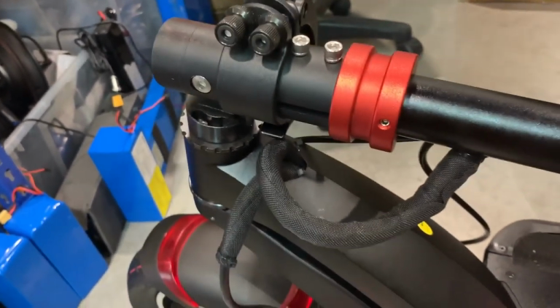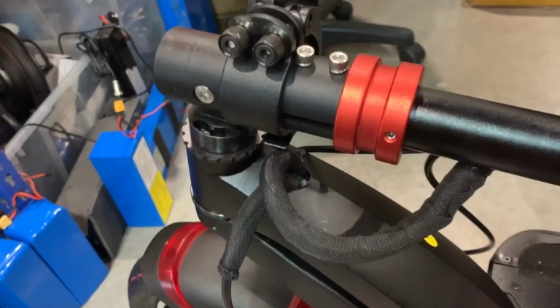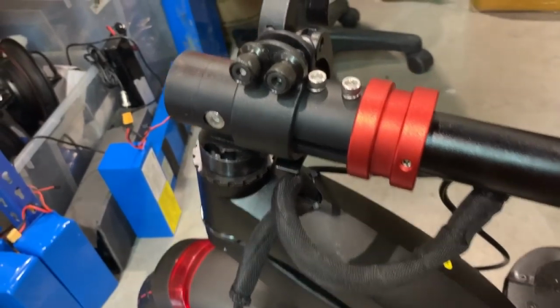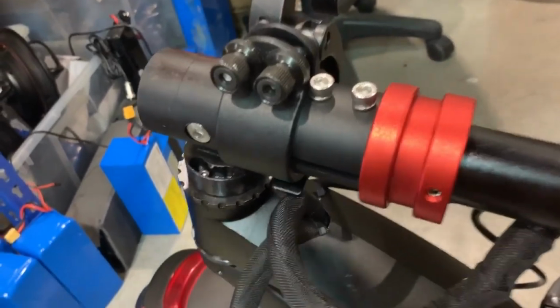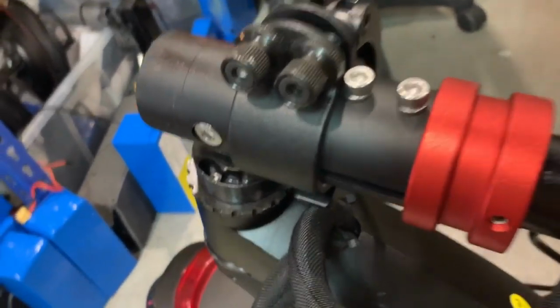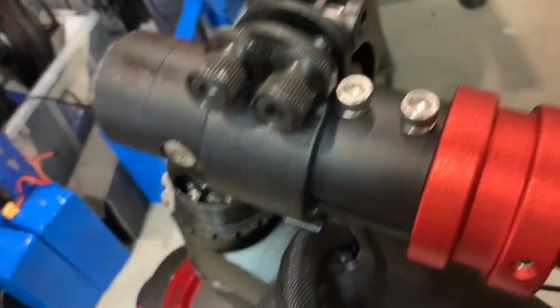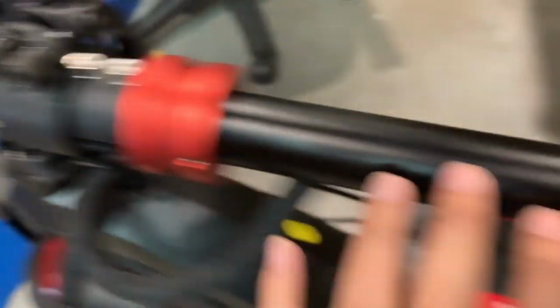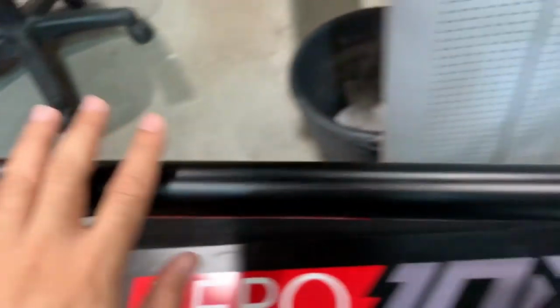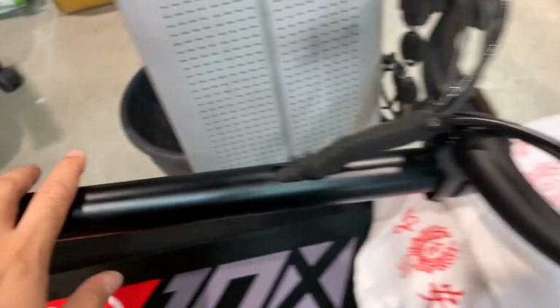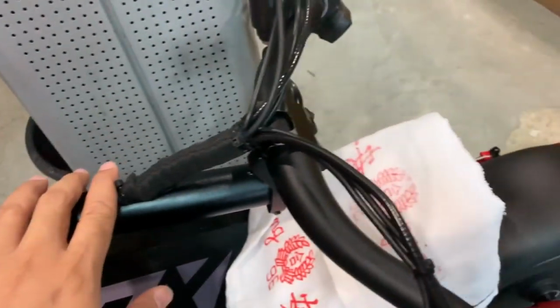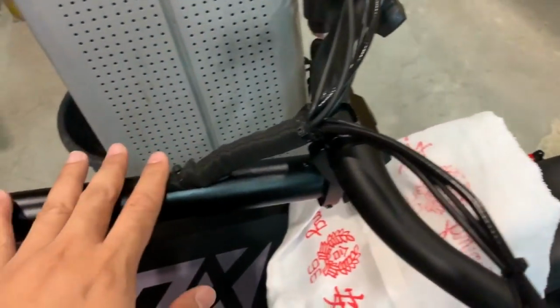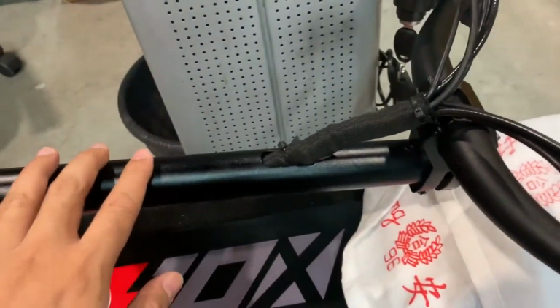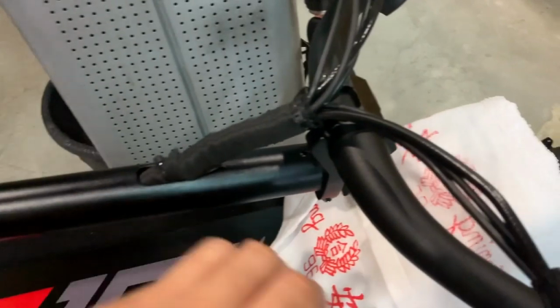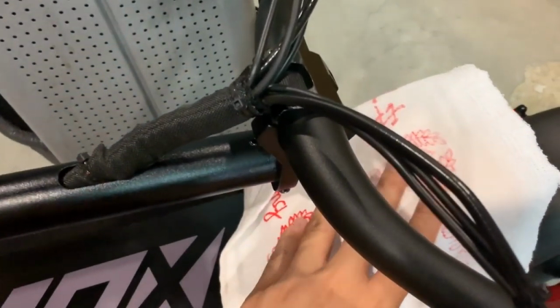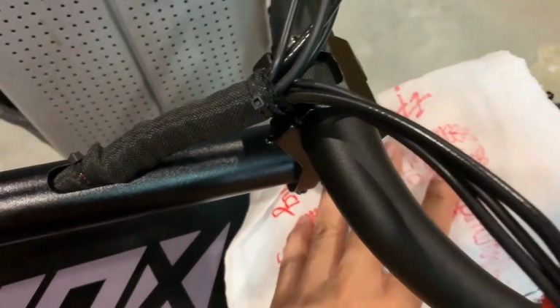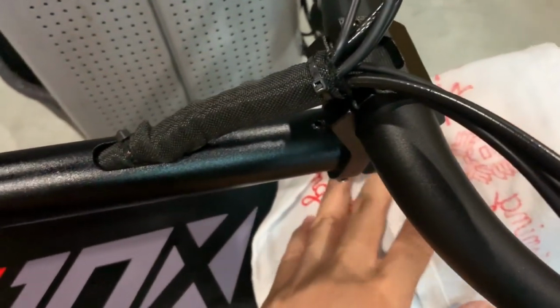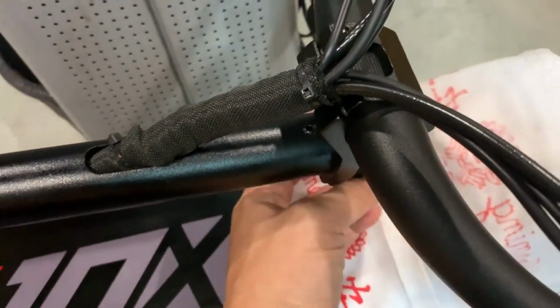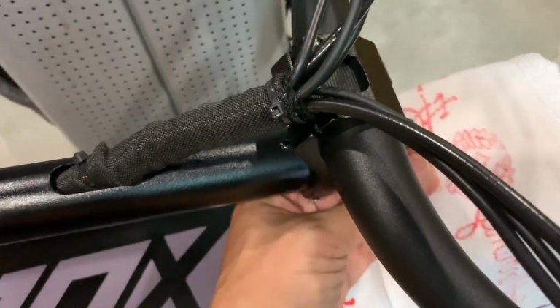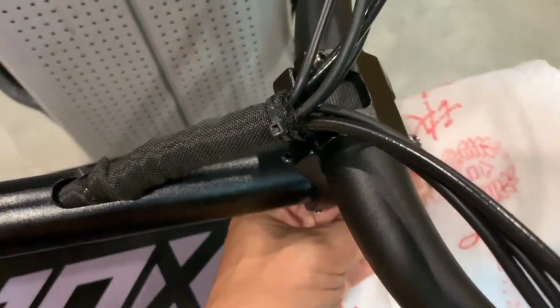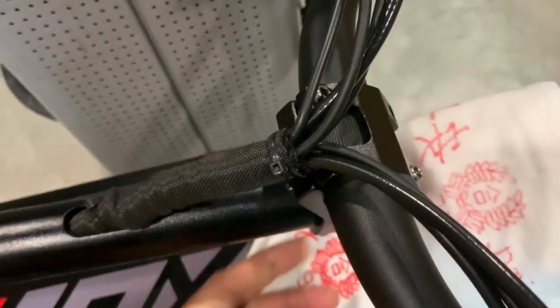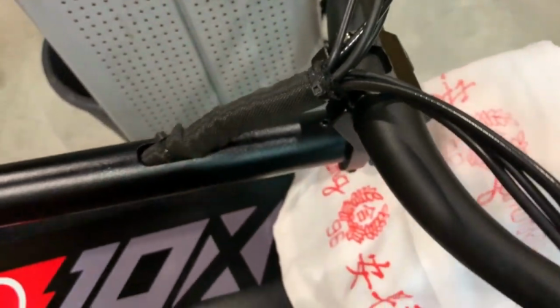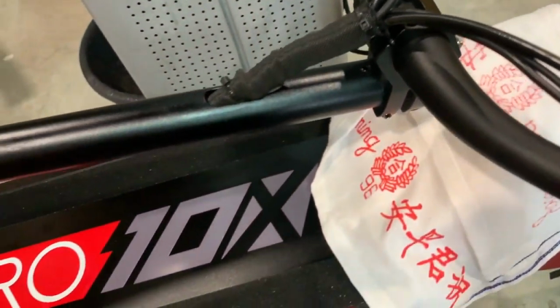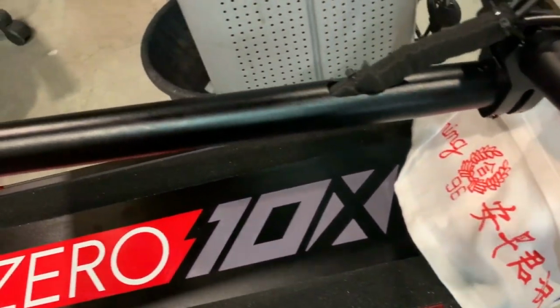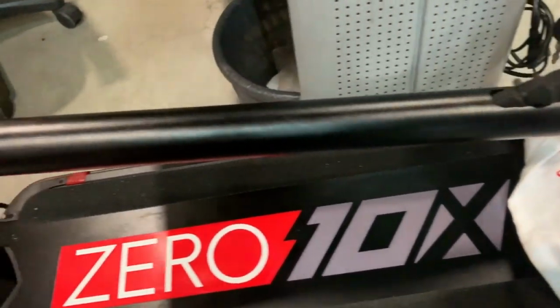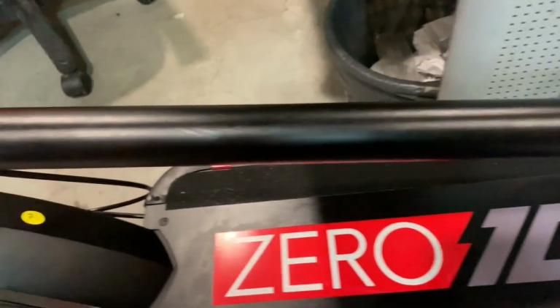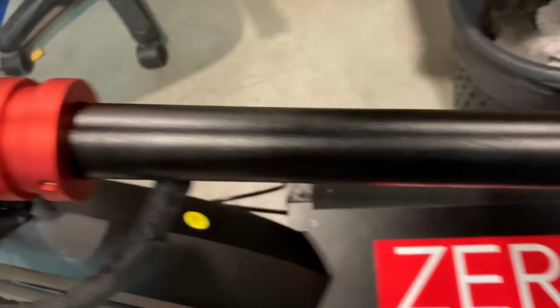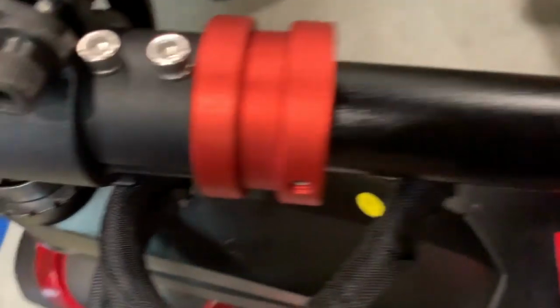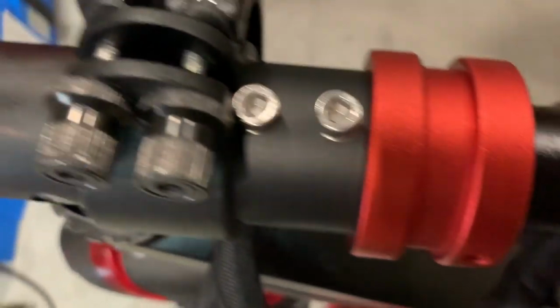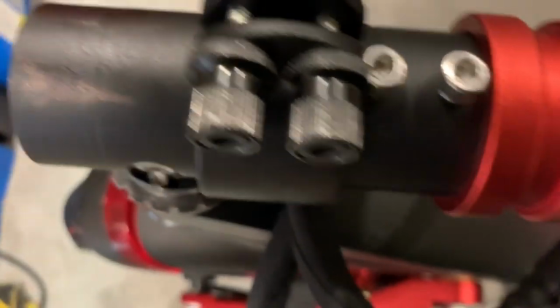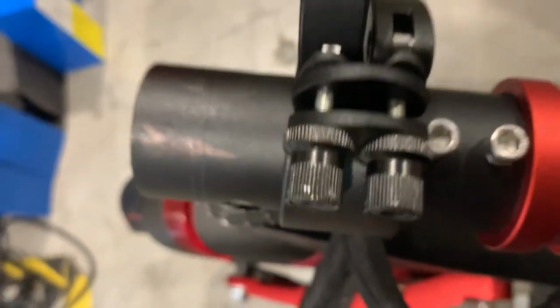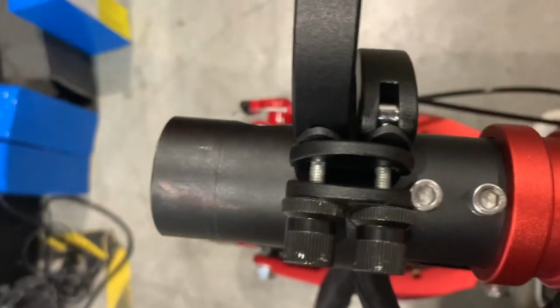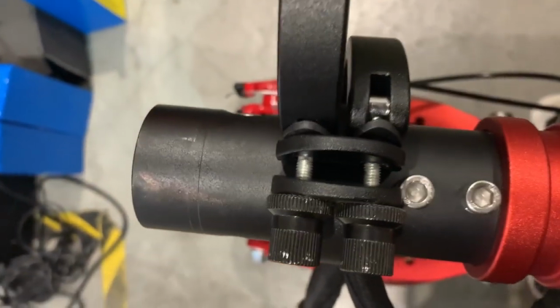So what we're going to do — what we've done is fold this down. We put a cloth here just so that it does not scratch on the rear fender of the 010X.